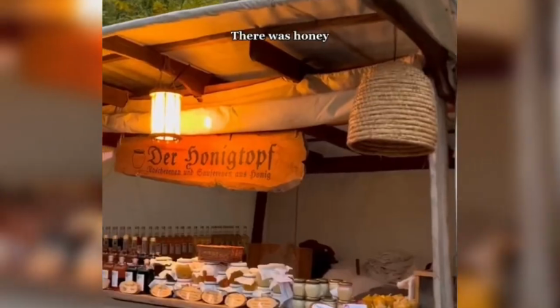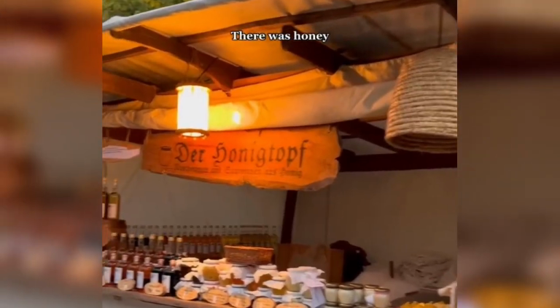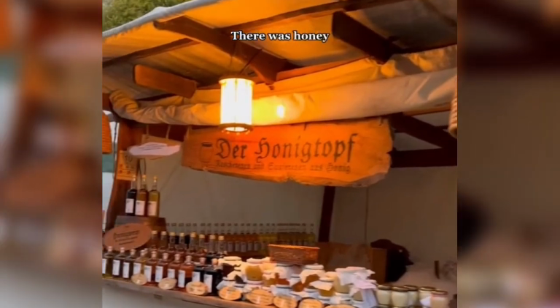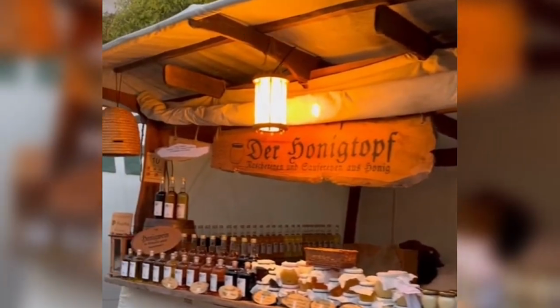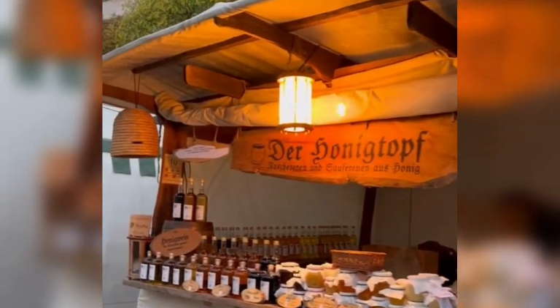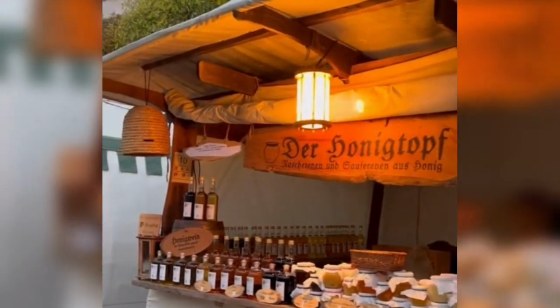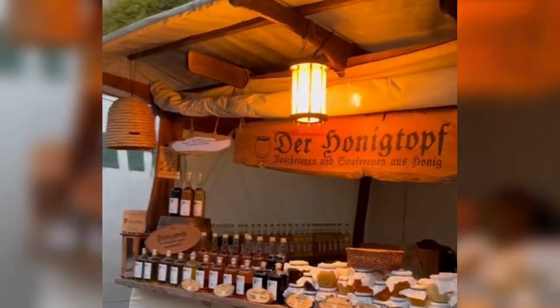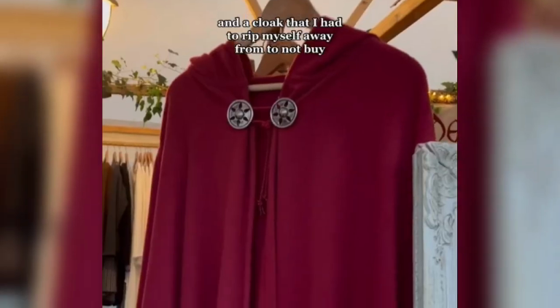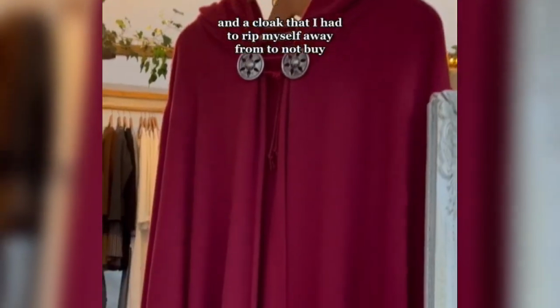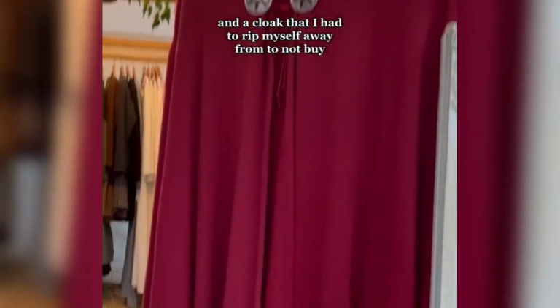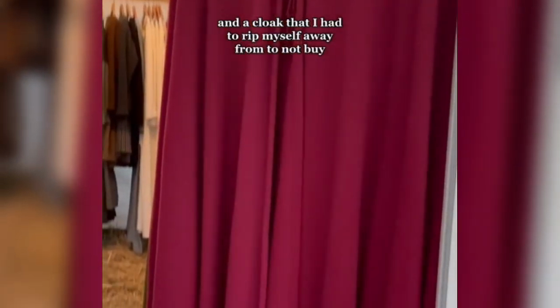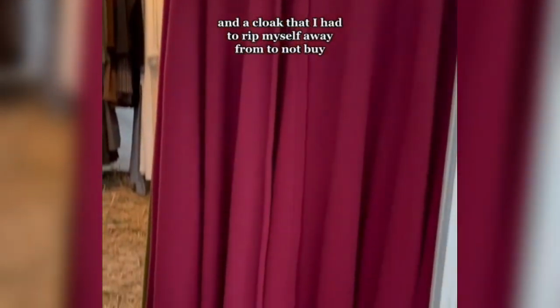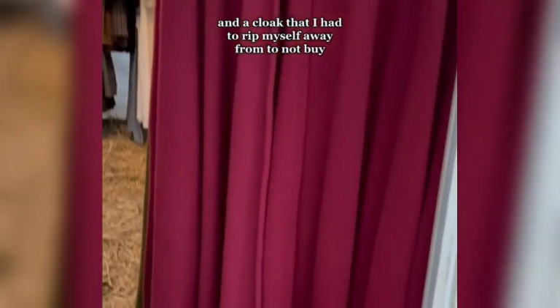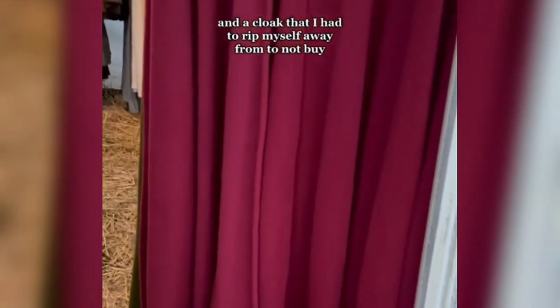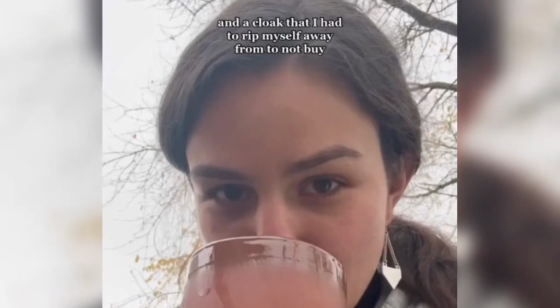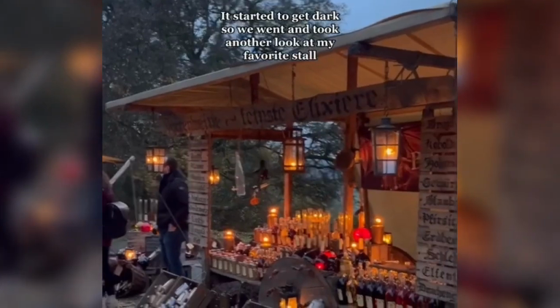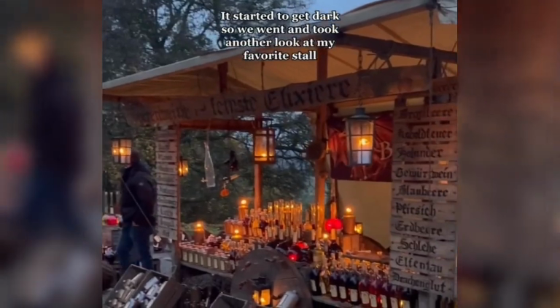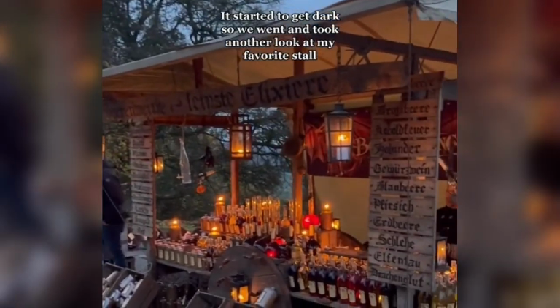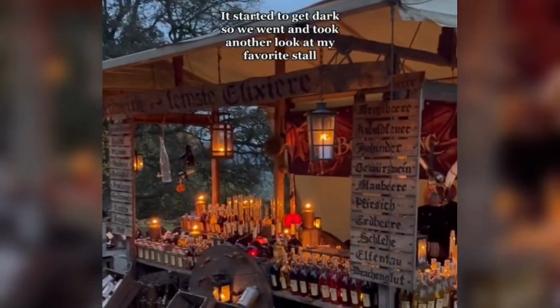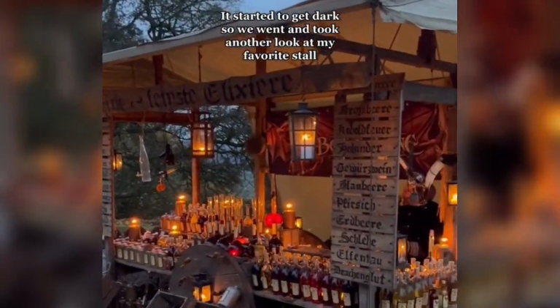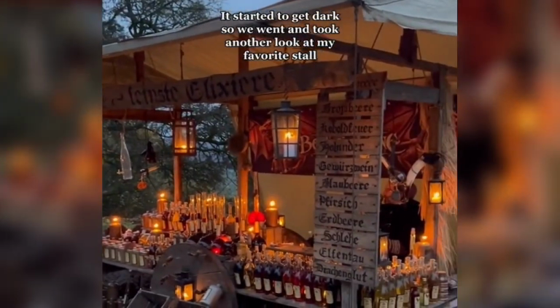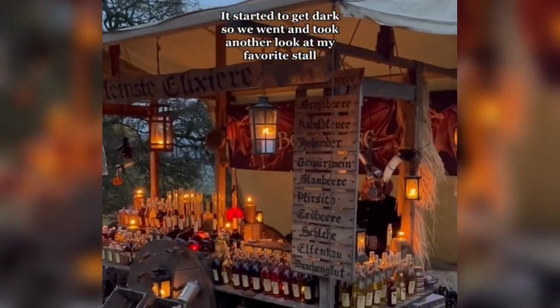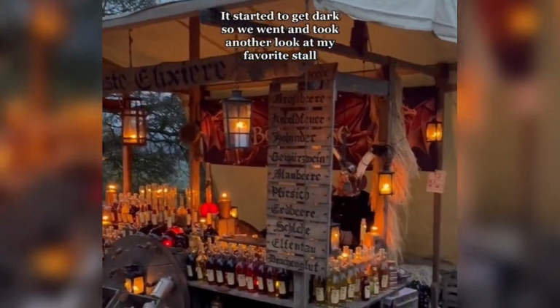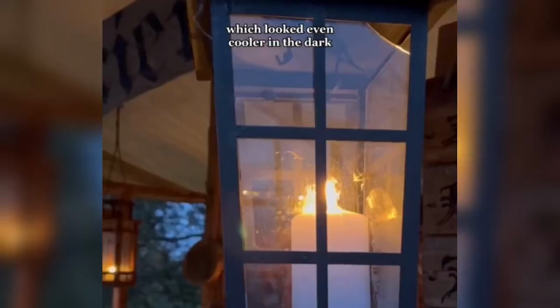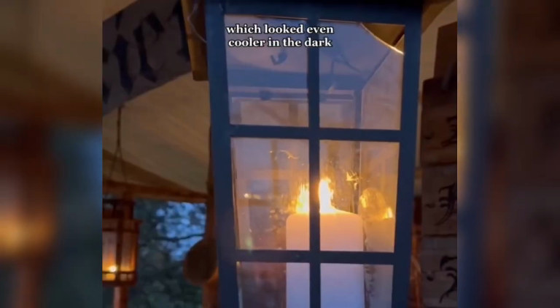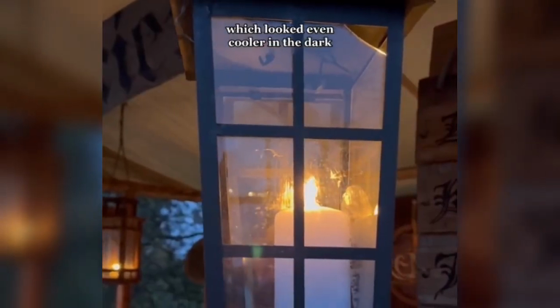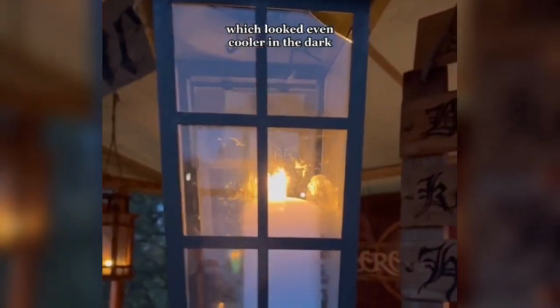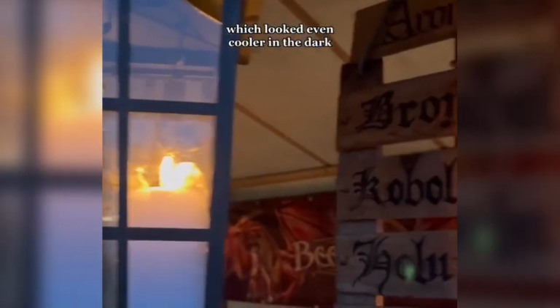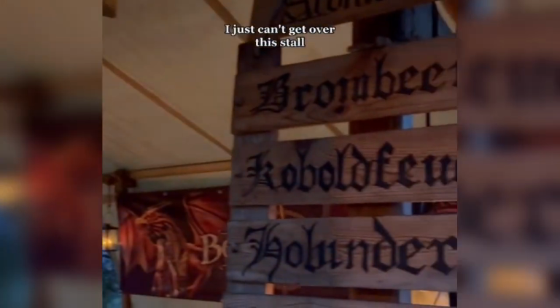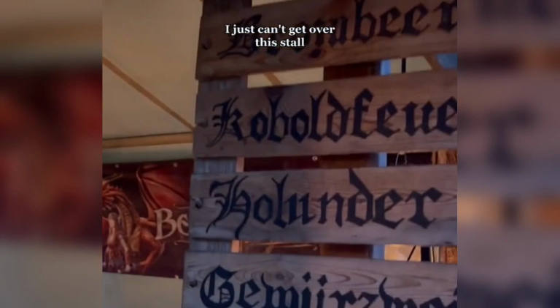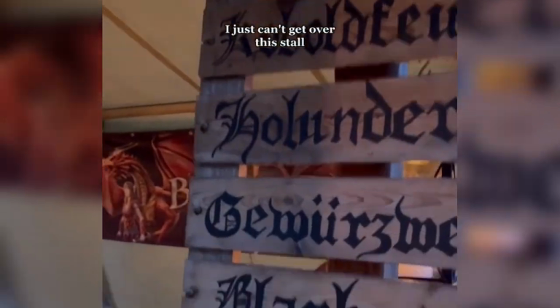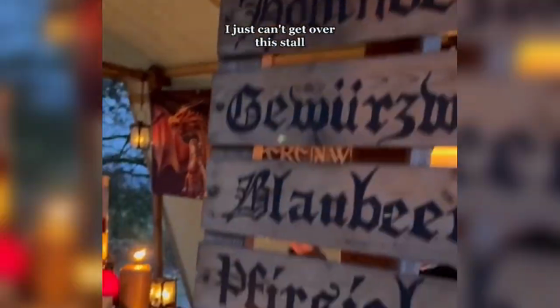There was honey and a cloak that I had to rip myself away from to not buy. It started to get dark, so we went and took another look at my favorite stall, which looked even cooler in the dark. I just can't get over this stall.